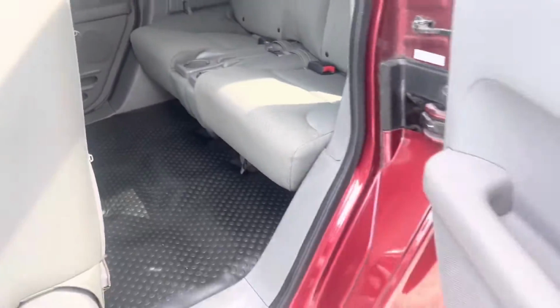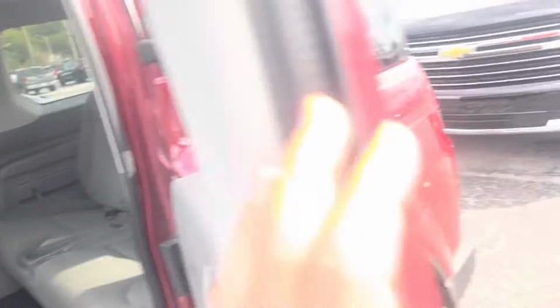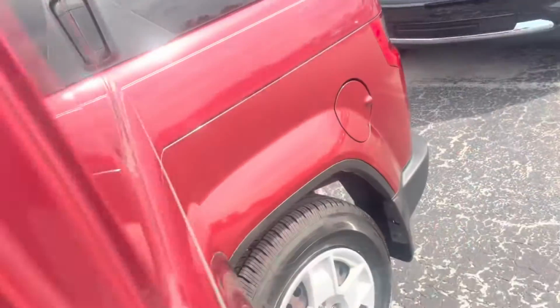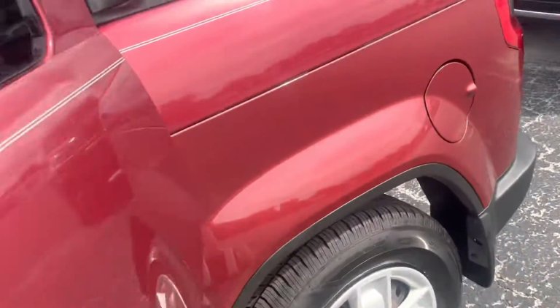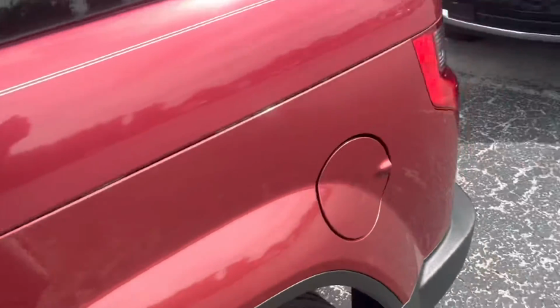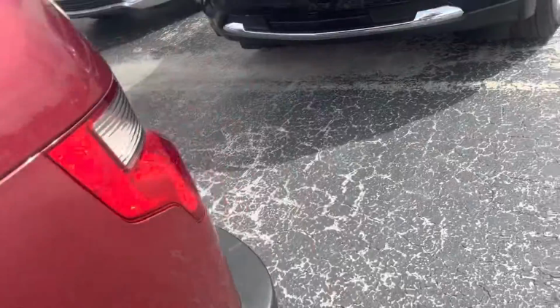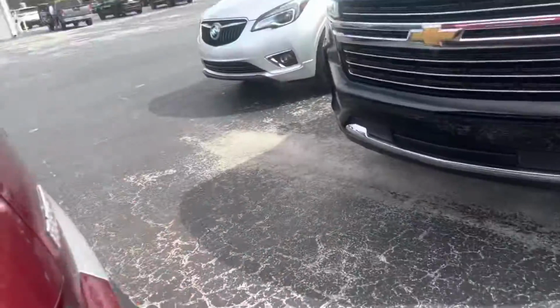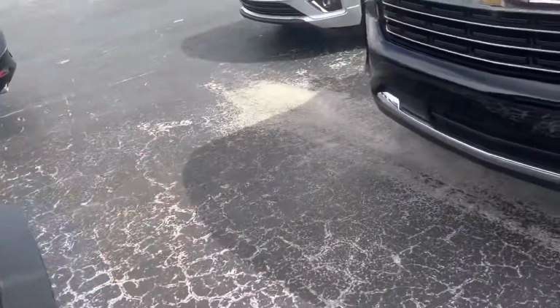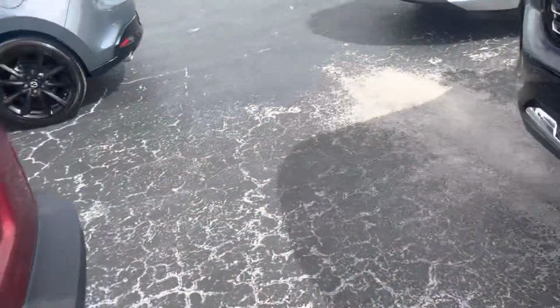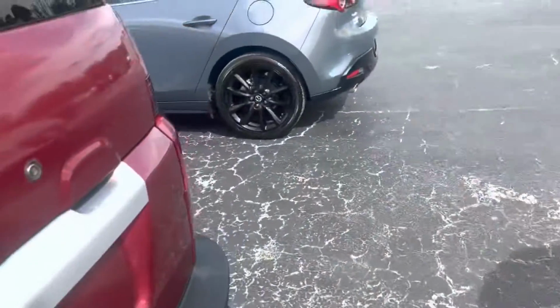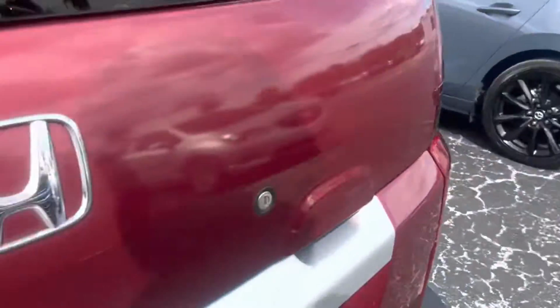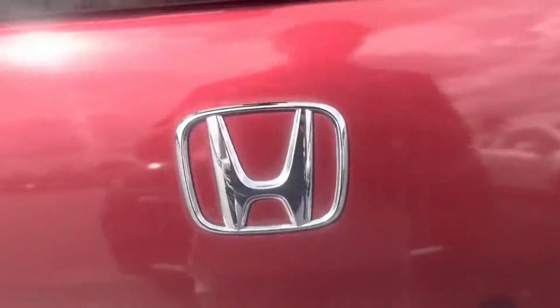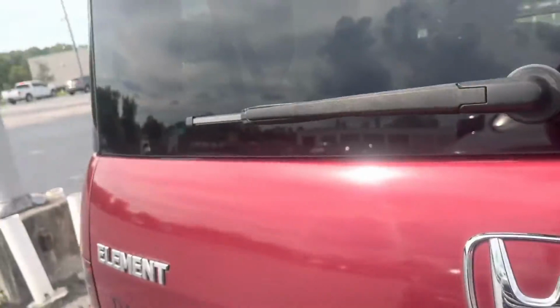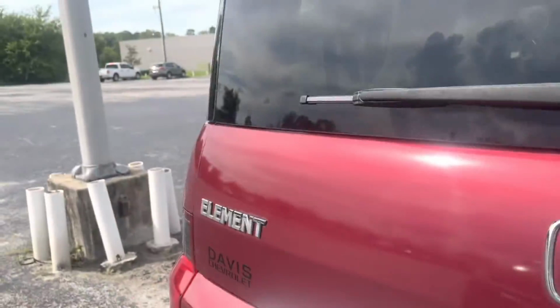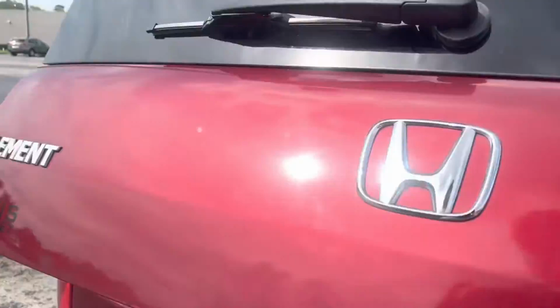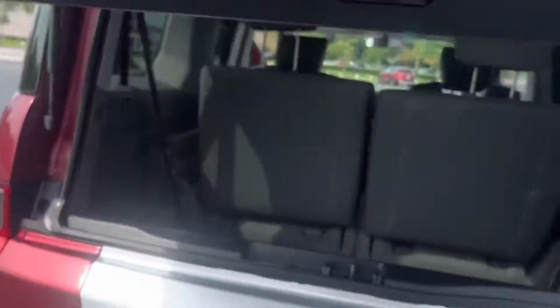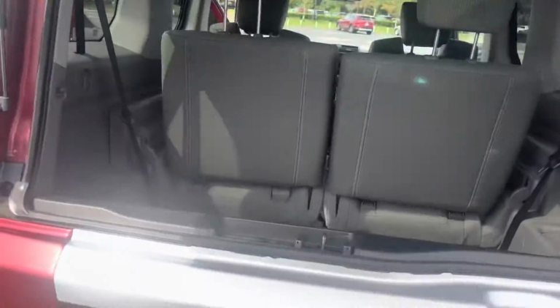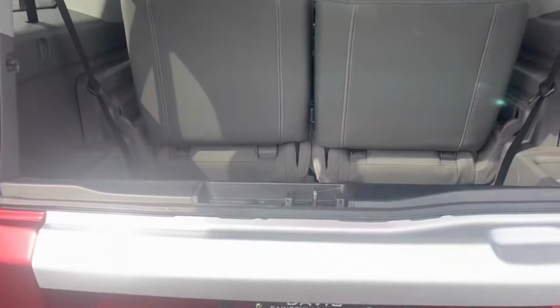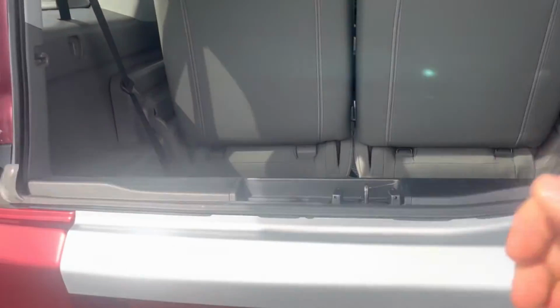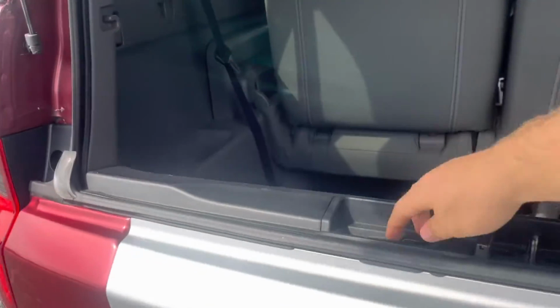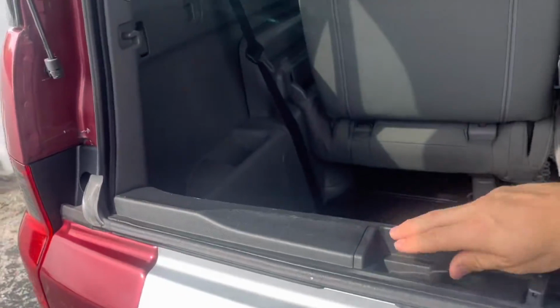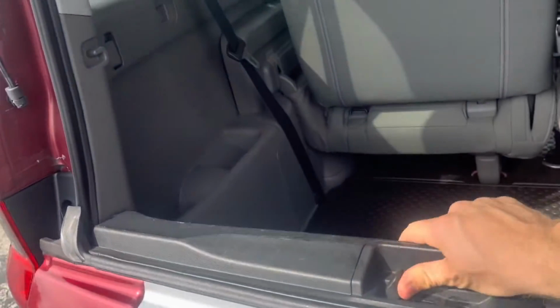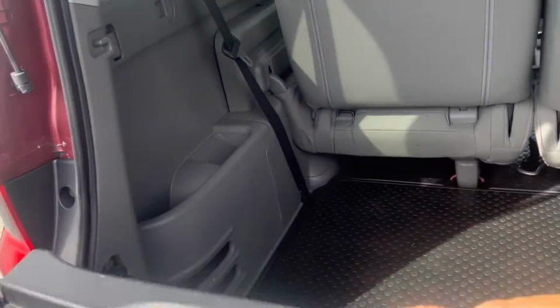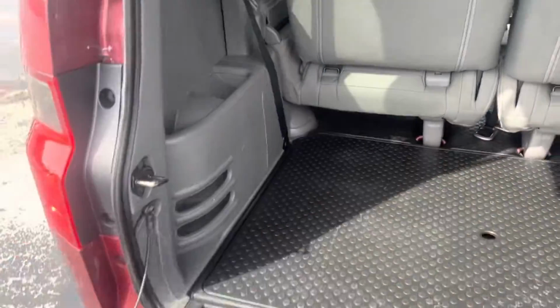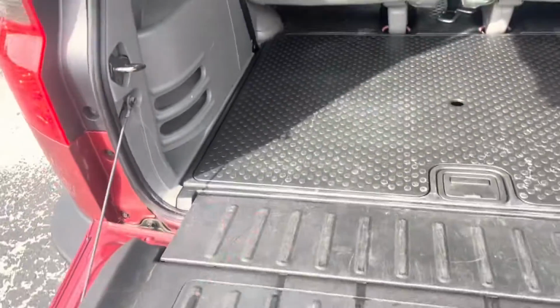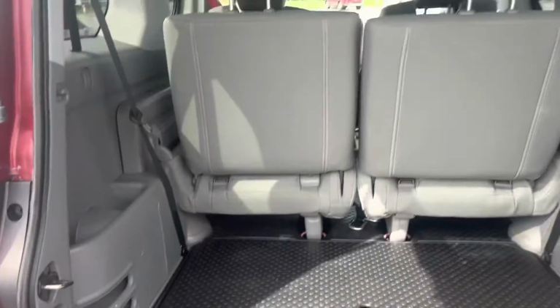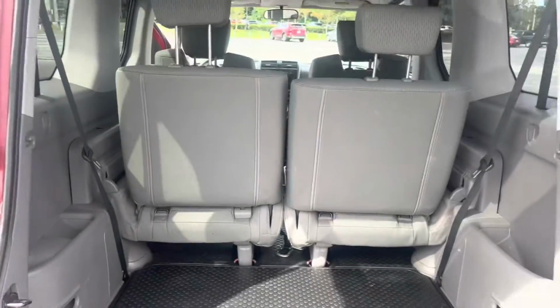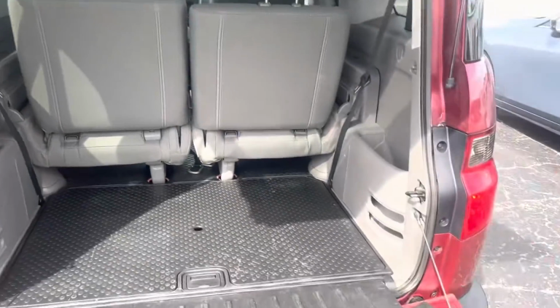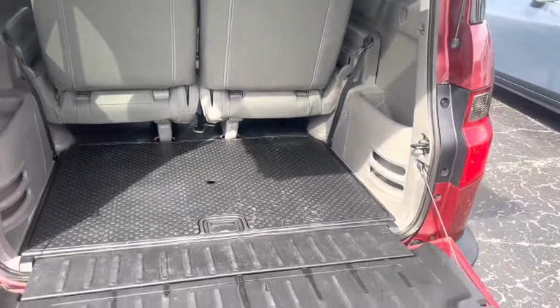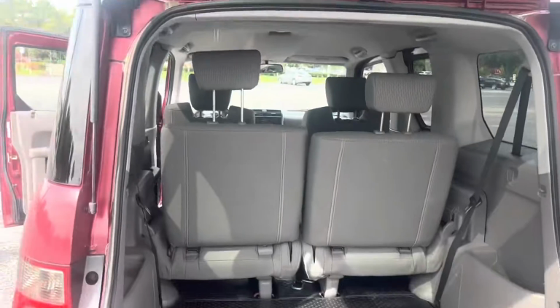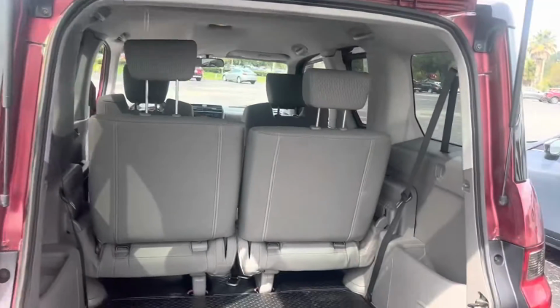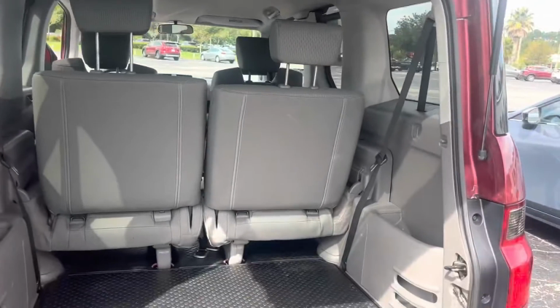Show you the trunk real quick. One thing that's really cool about these Honda Pilots is just how they open in the back. Got tons of space — put whatever you need back there.